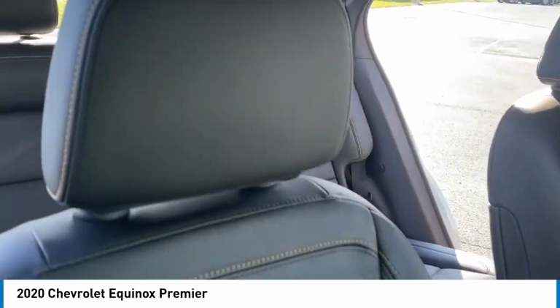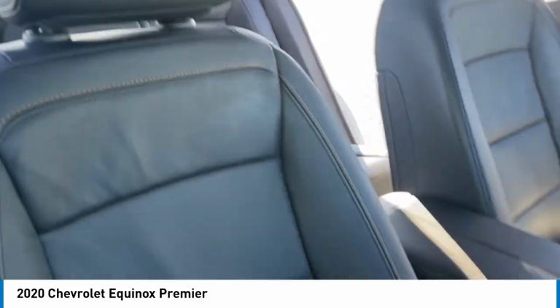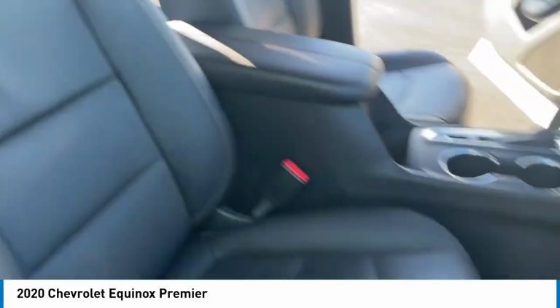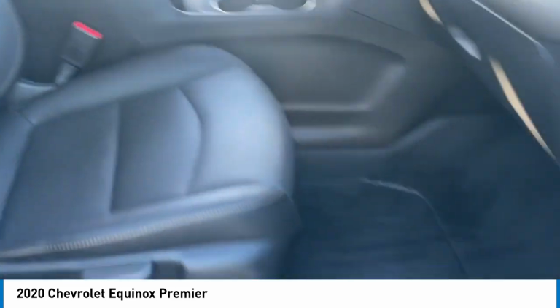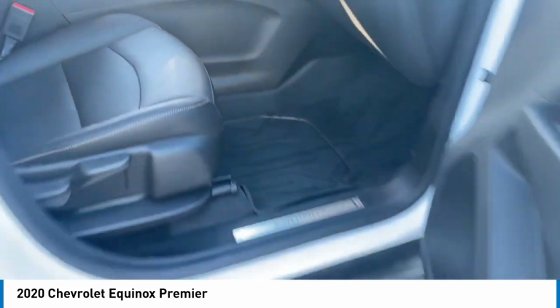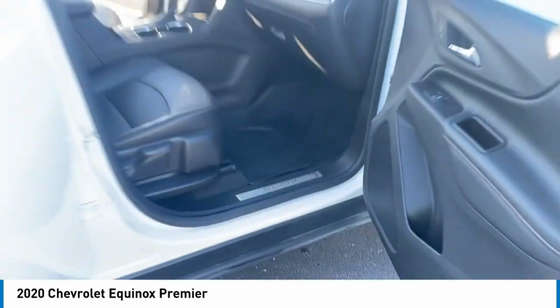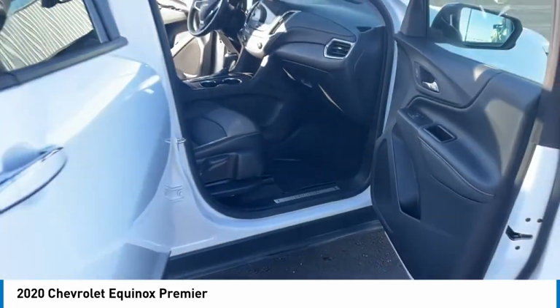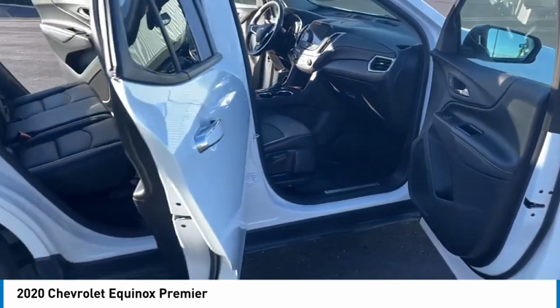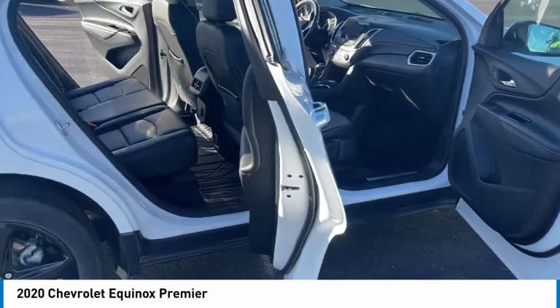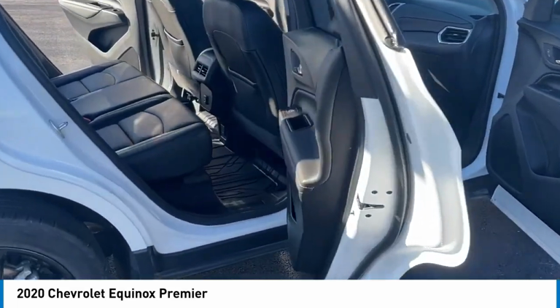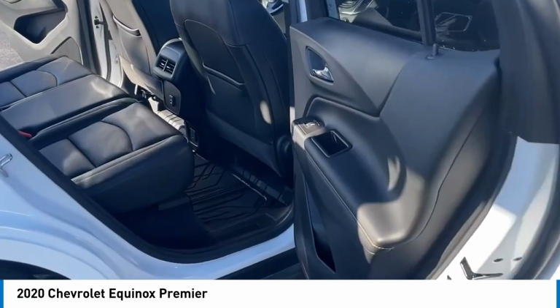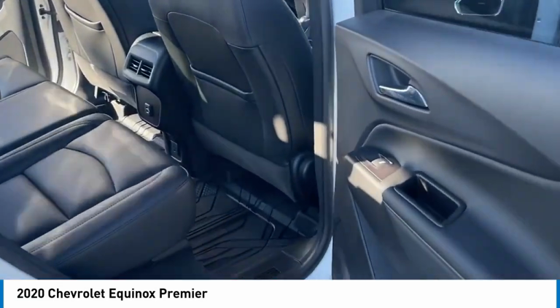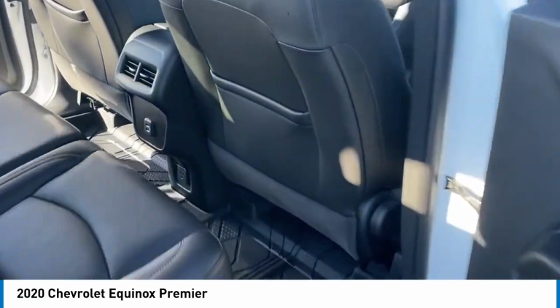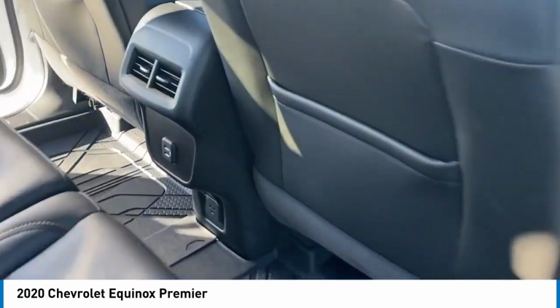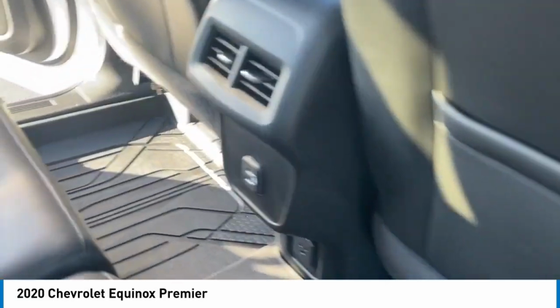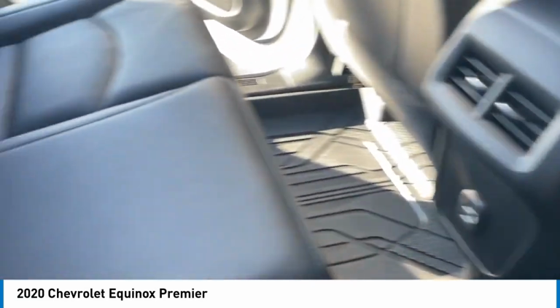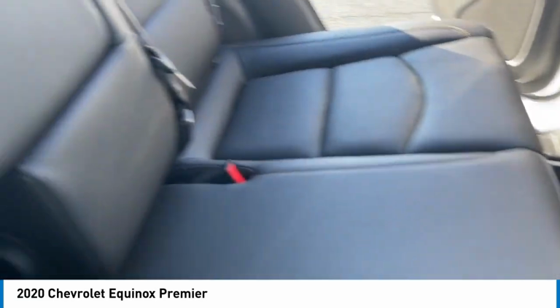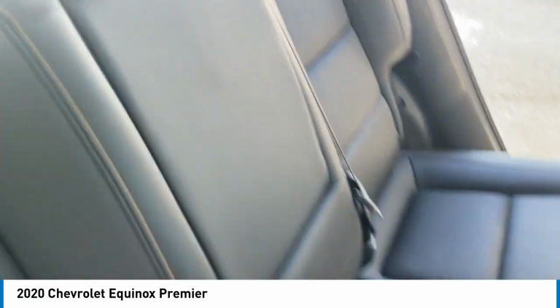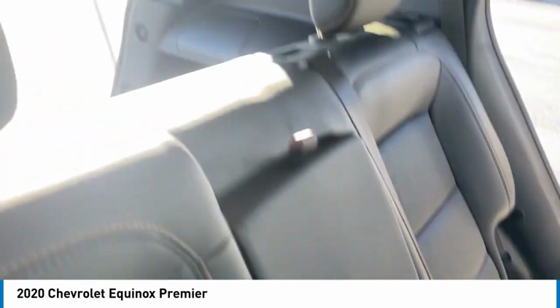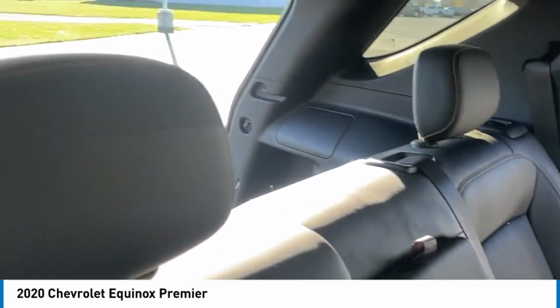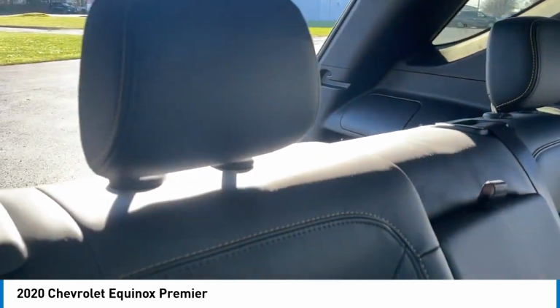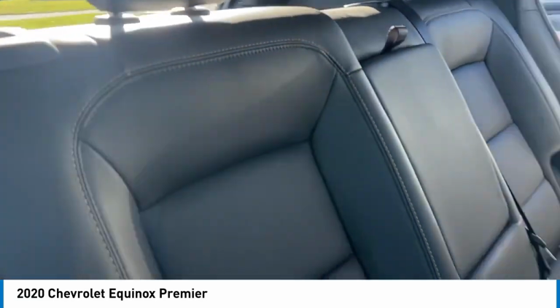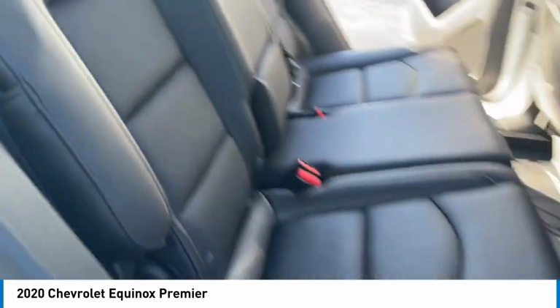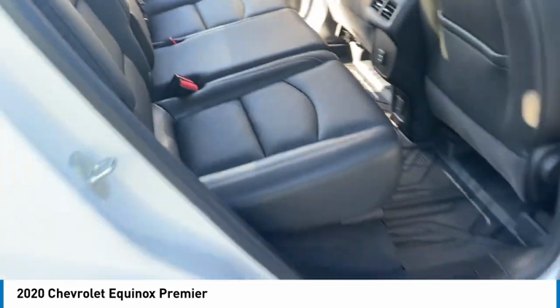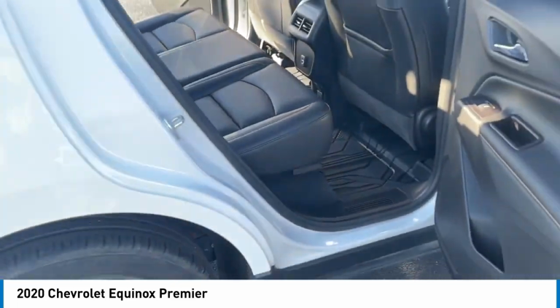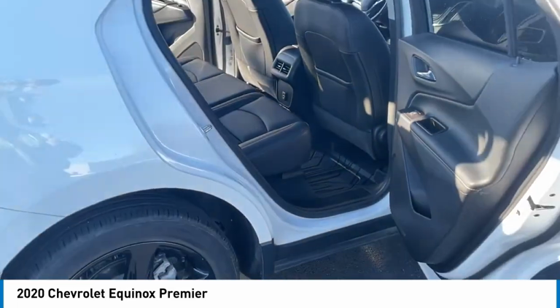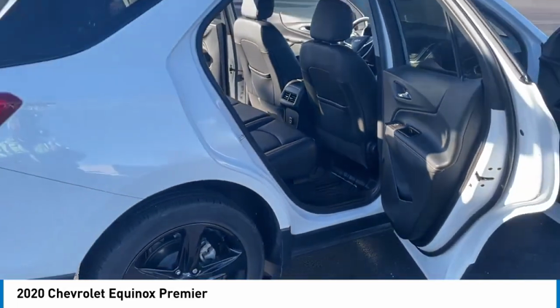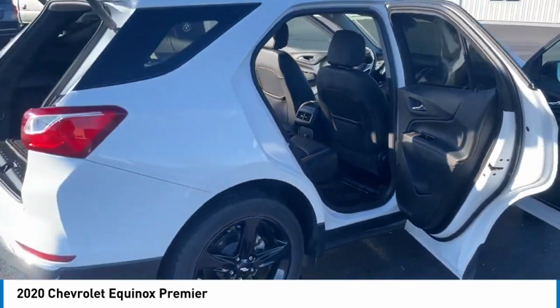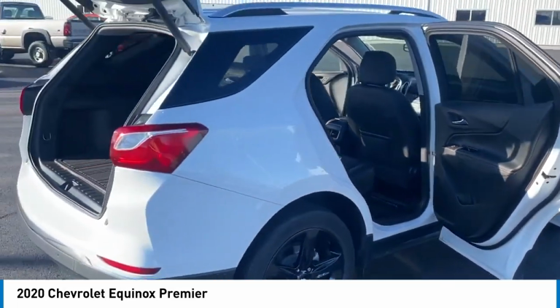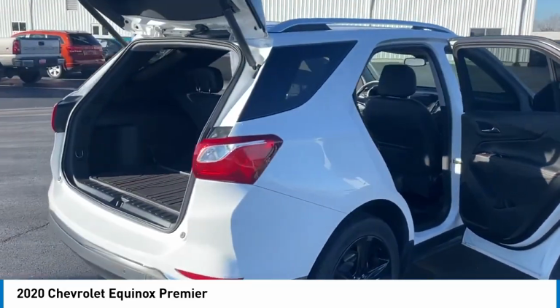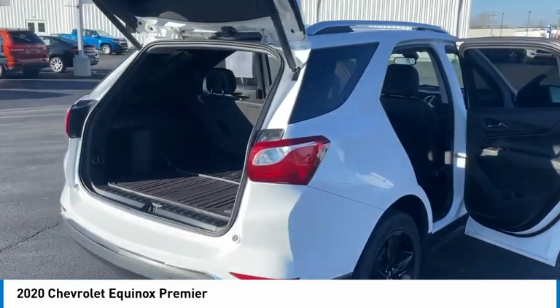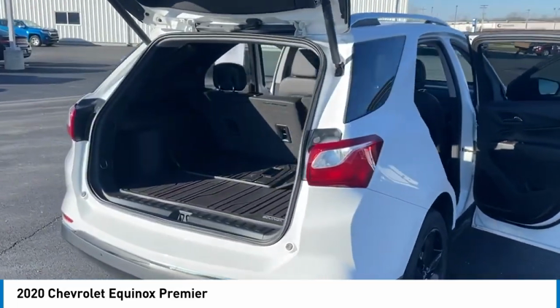Here are some of this vehicle's great options: electronic stability control, alloy wheels, aluminum wheels, rear spoiler, power lift gate, brake assist, traction control, remote keyless entry, fog lights, speed control.